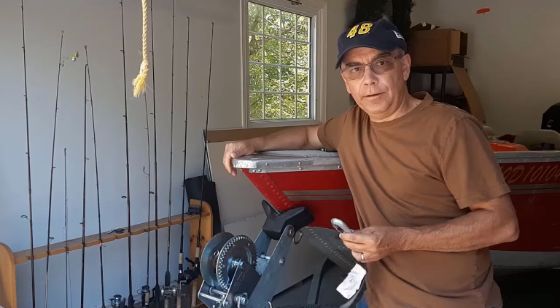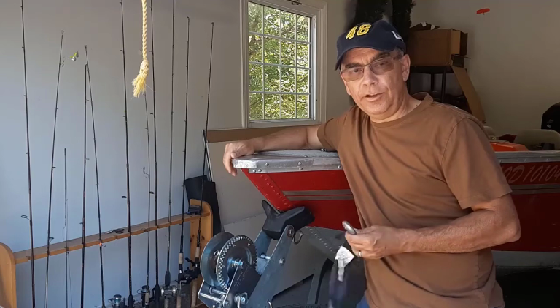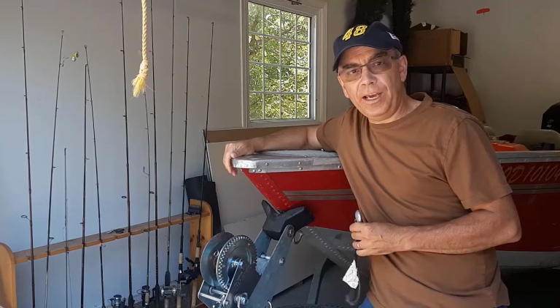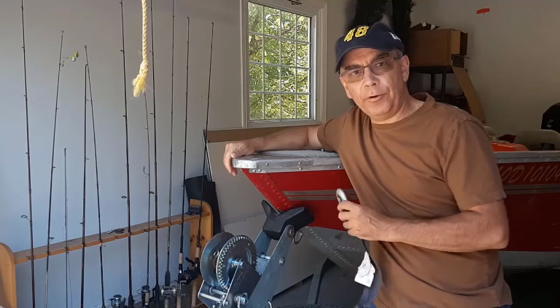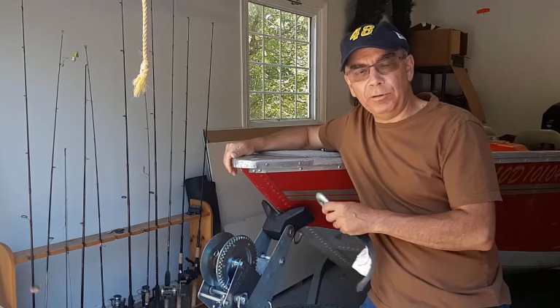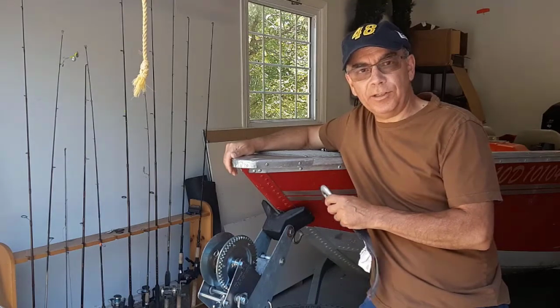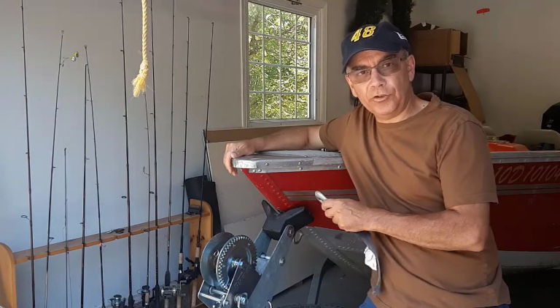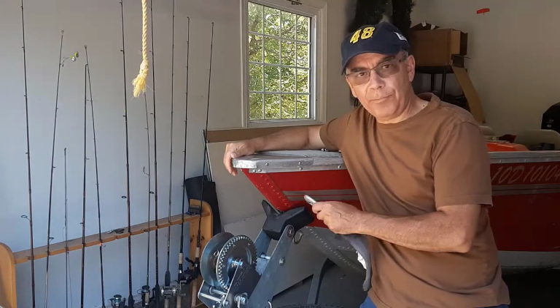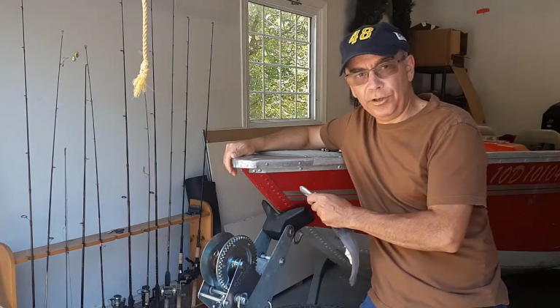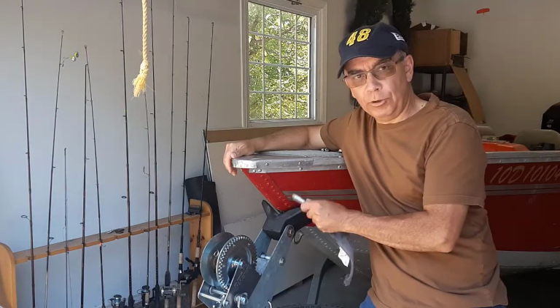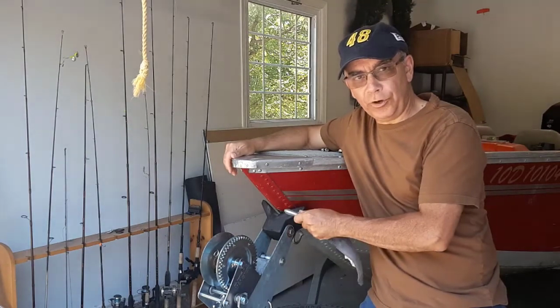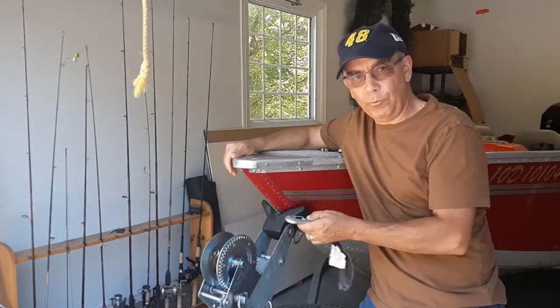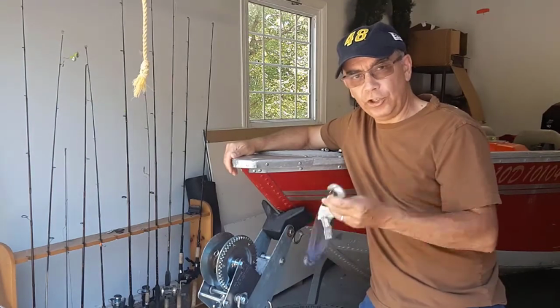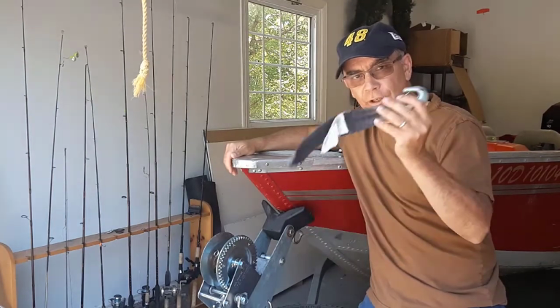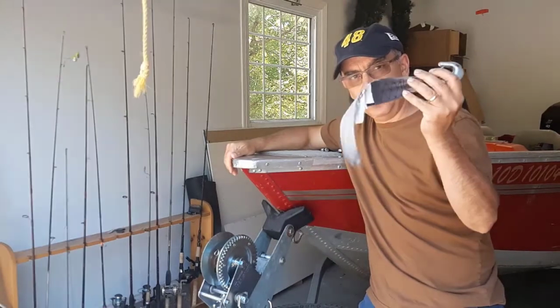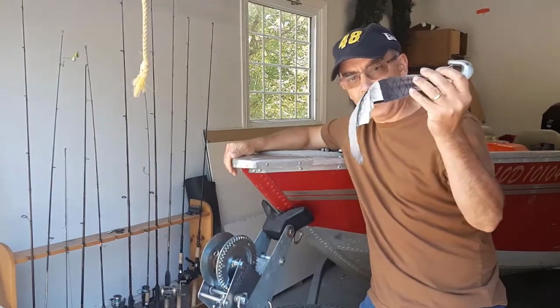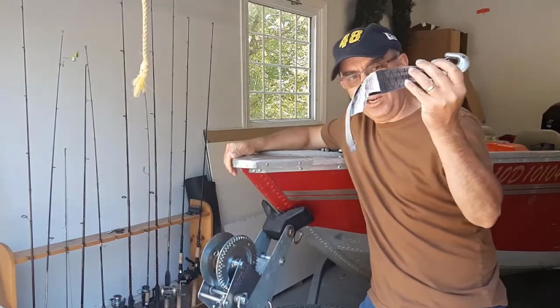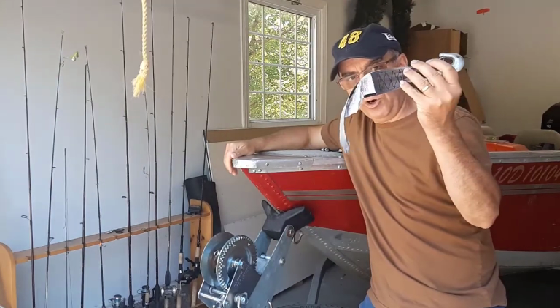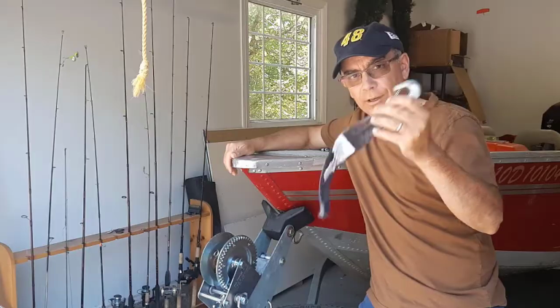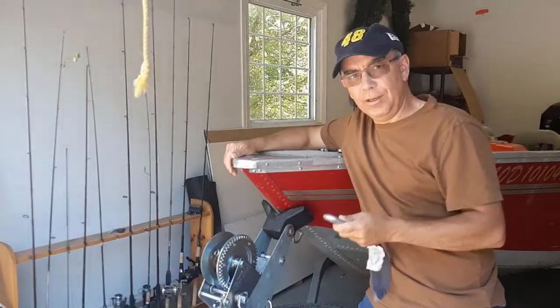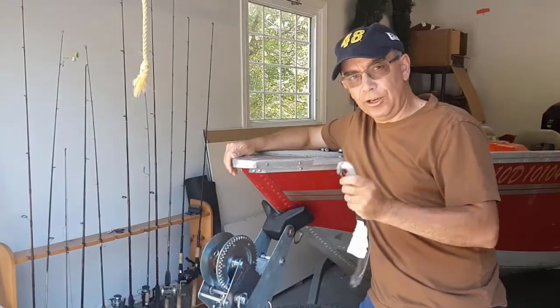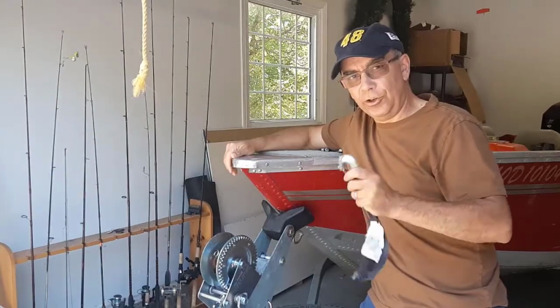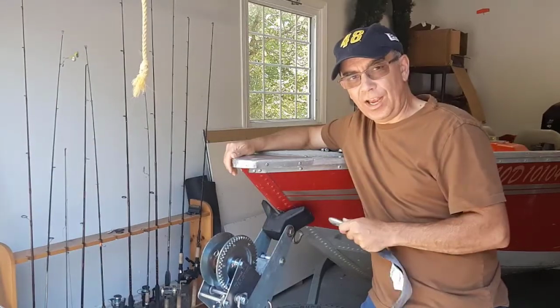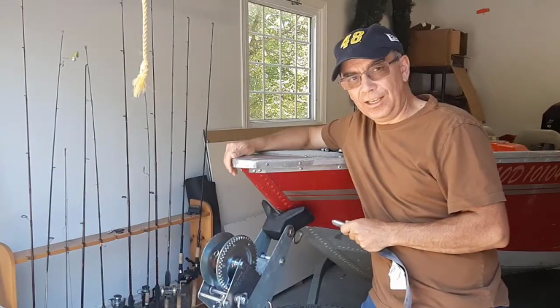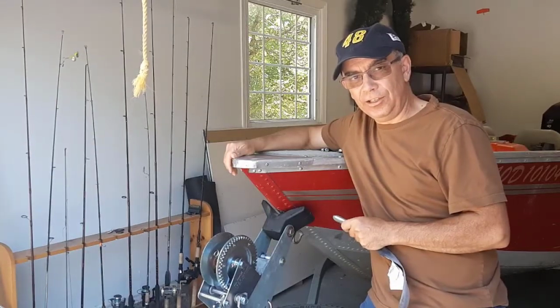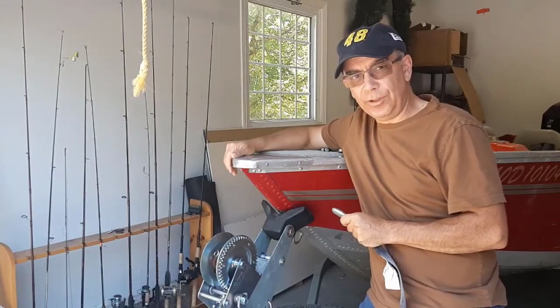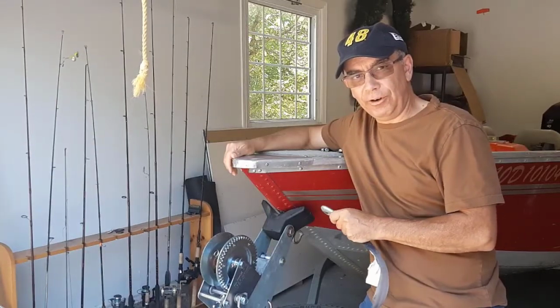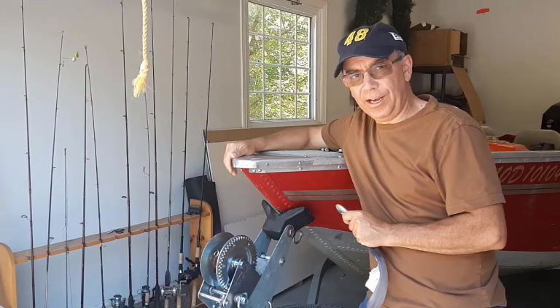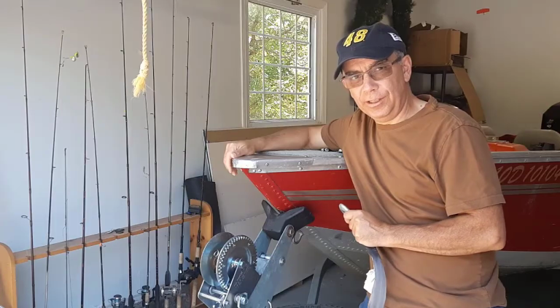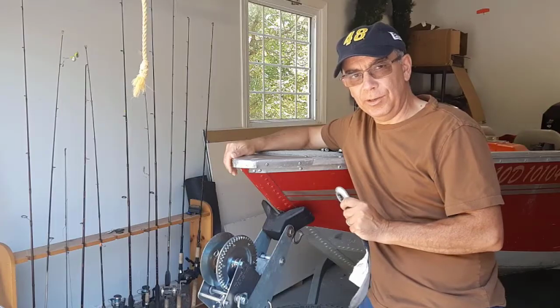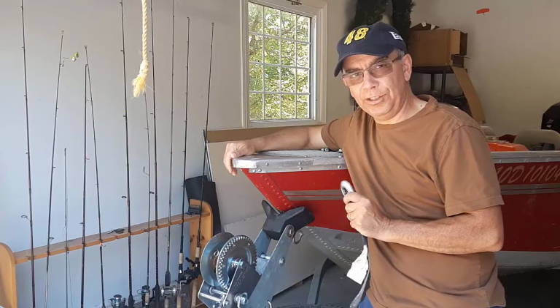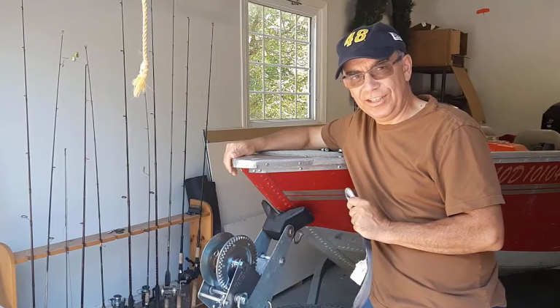You may have to replace the strap on your boat trailer winch — like mine, it broke. I'm going to show you exactly how to do that right now. It's simple and easy.